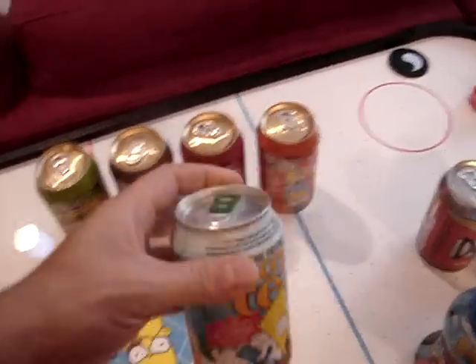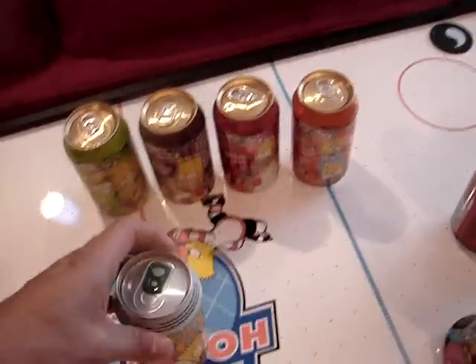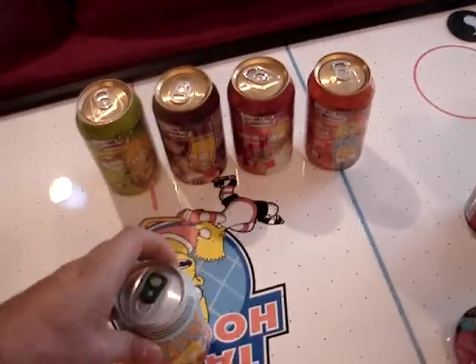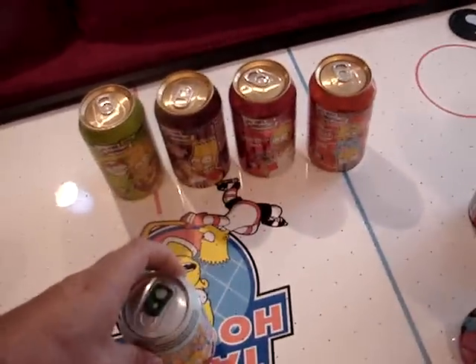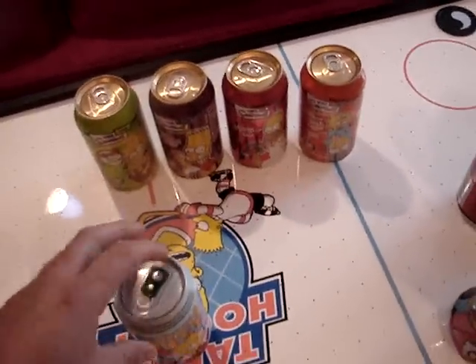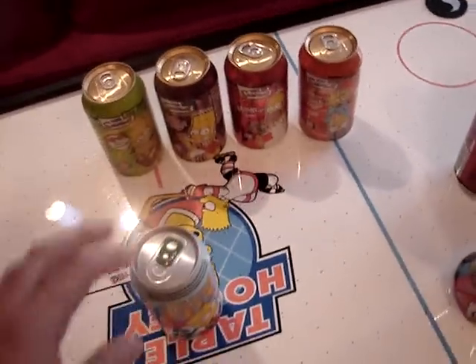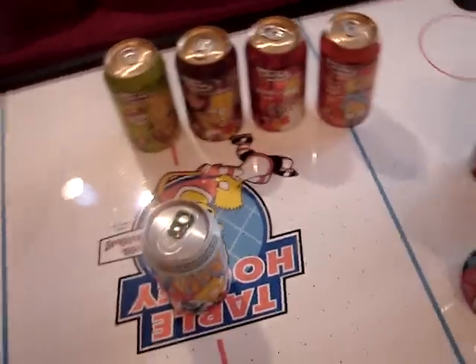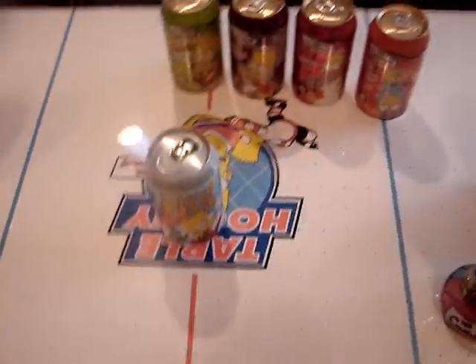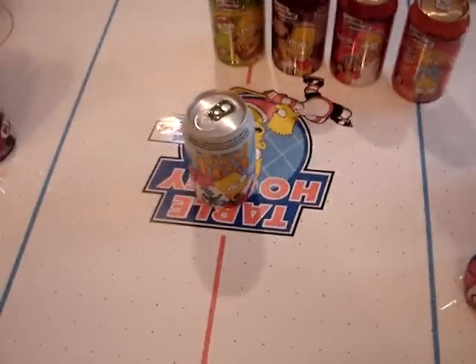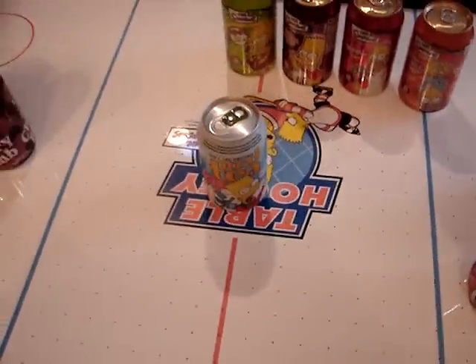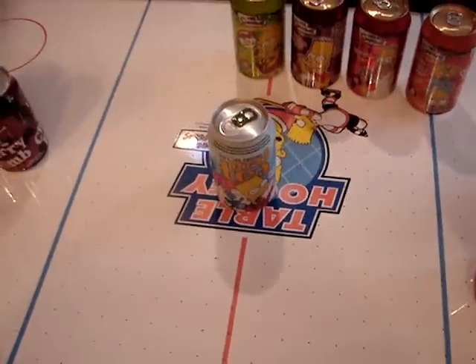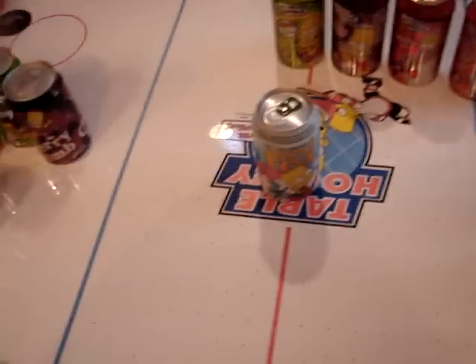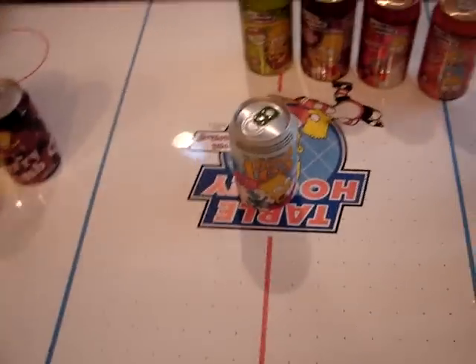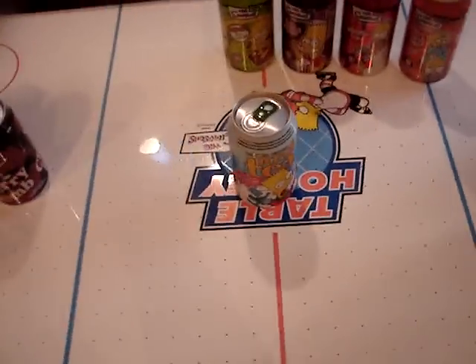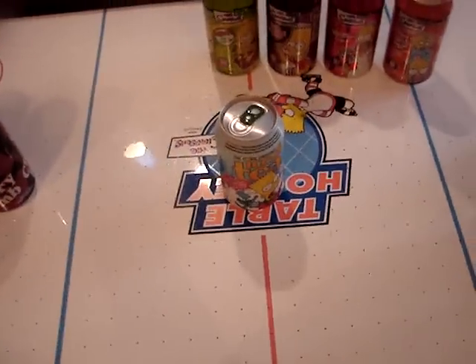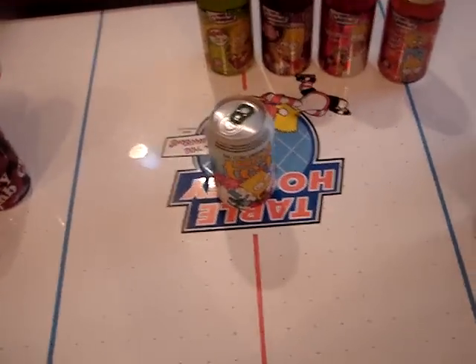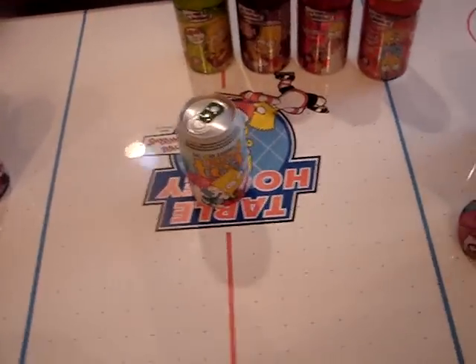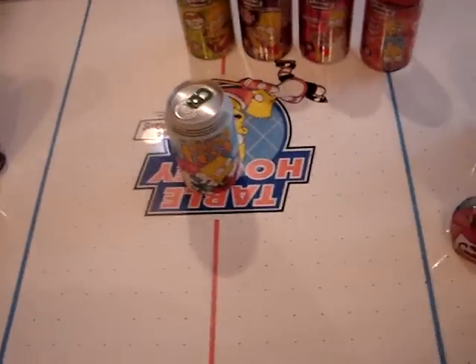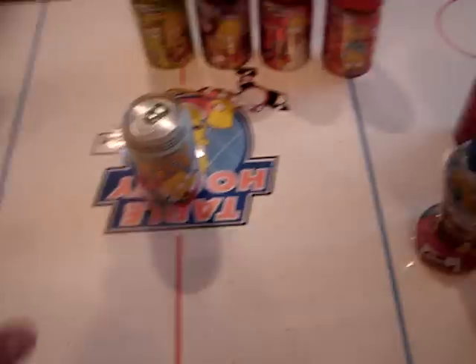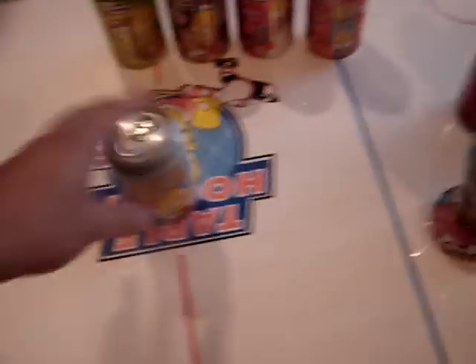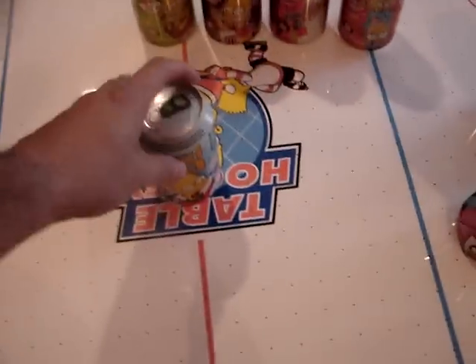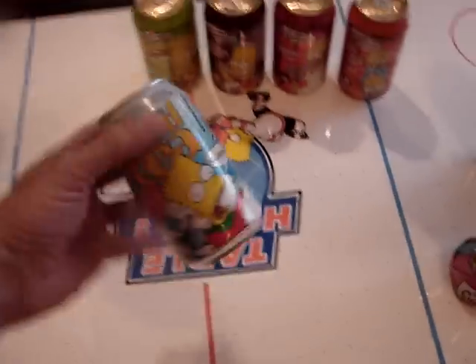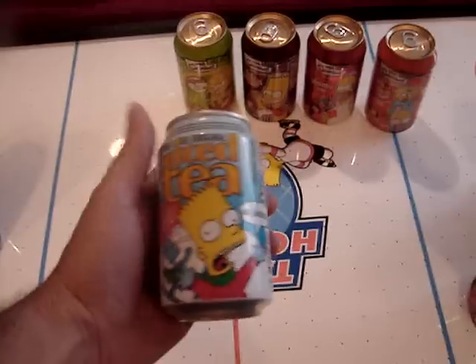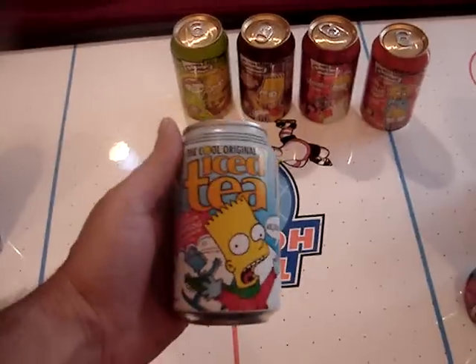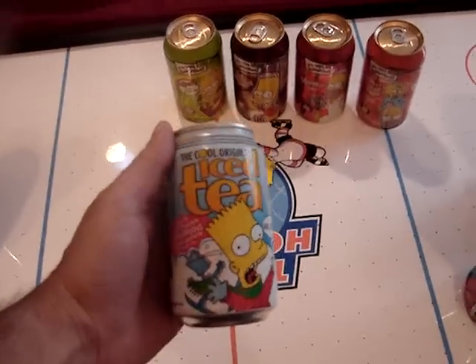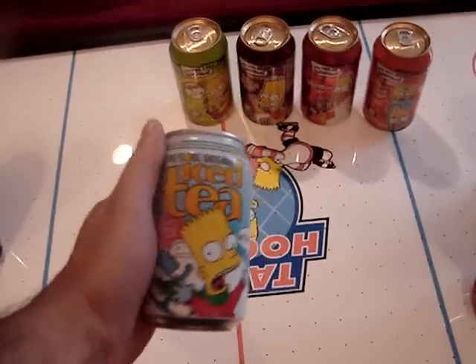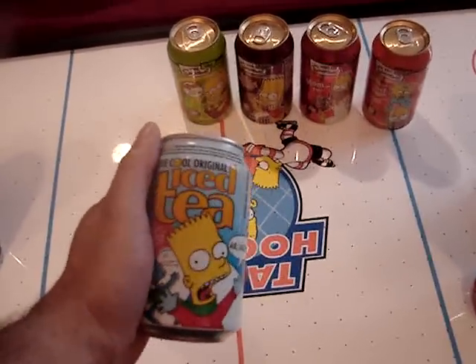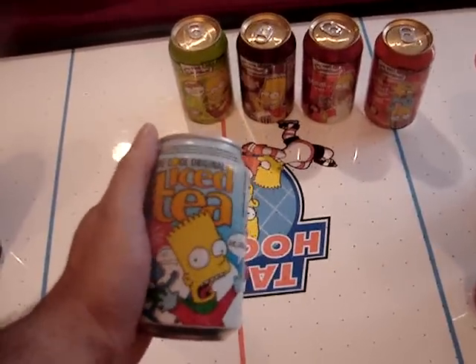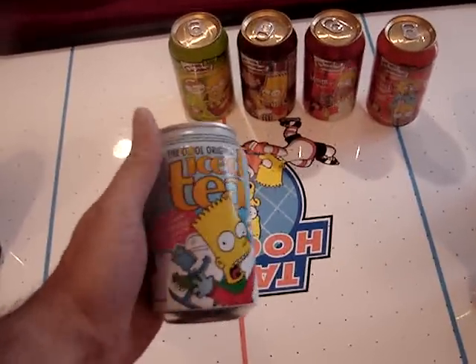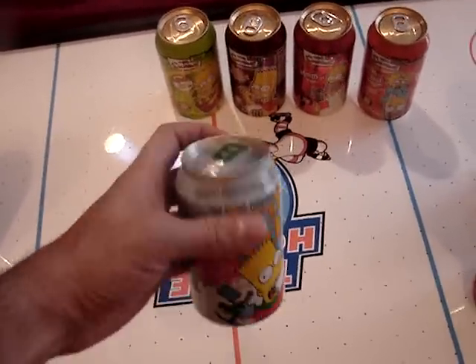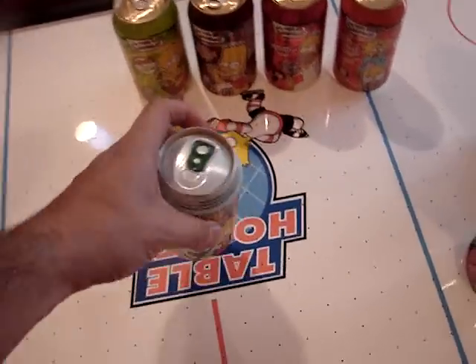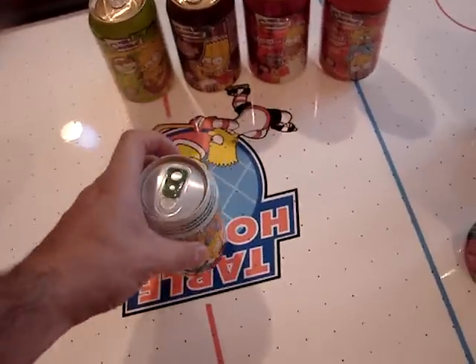I've got something in the works where I'm going to get a can of Simpsons Clear Crystal Cola from Australia, unopened. A guy named Mike is hopefully going to ship that to me soon, and I should be getting that very shortly. I want to say thanks to Mike for that.